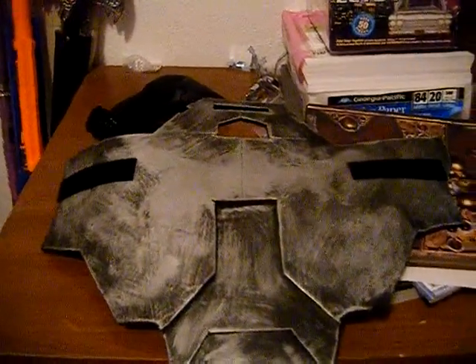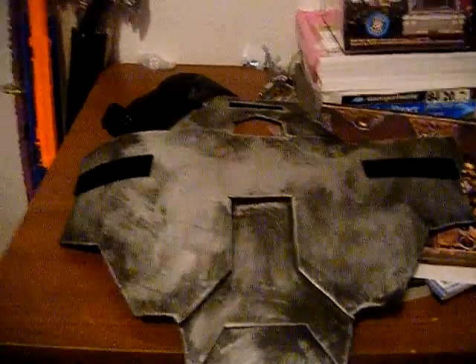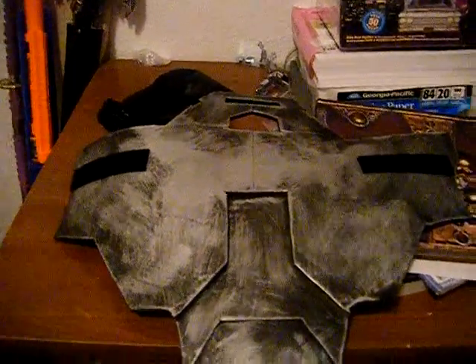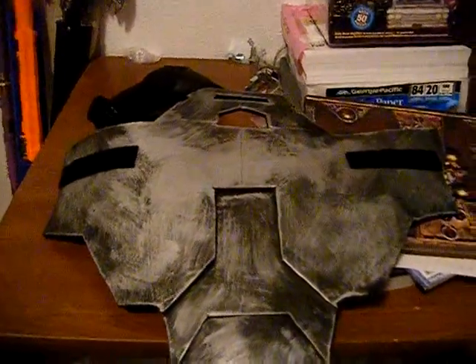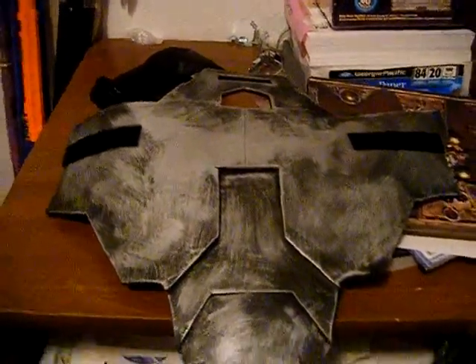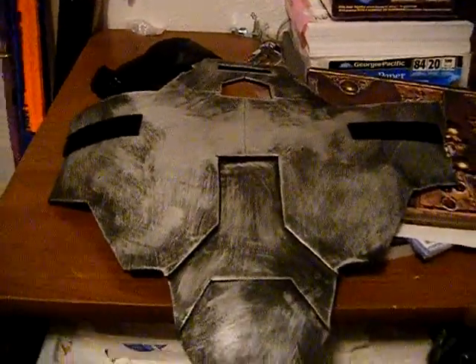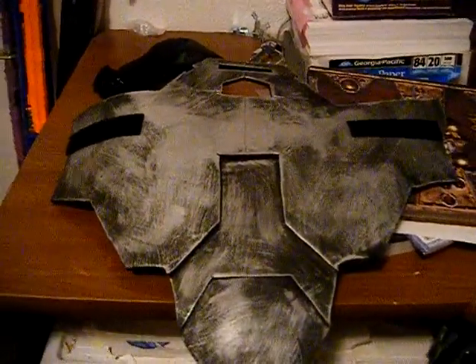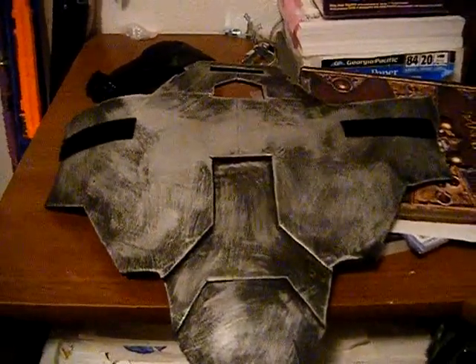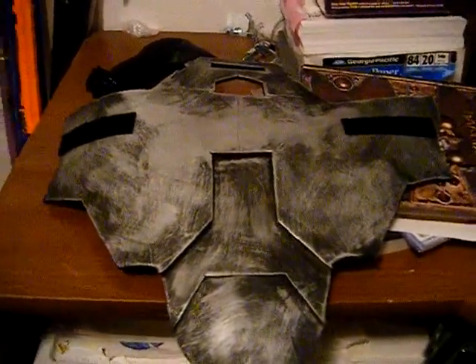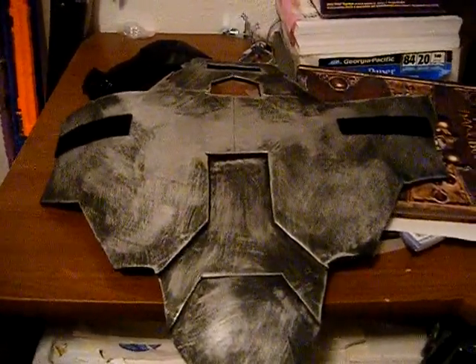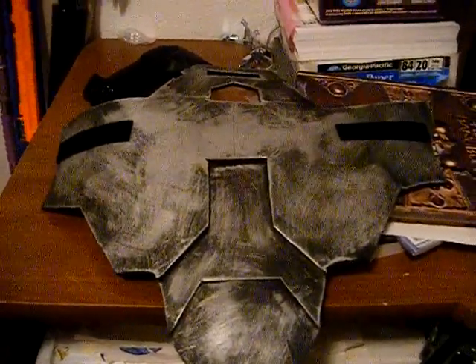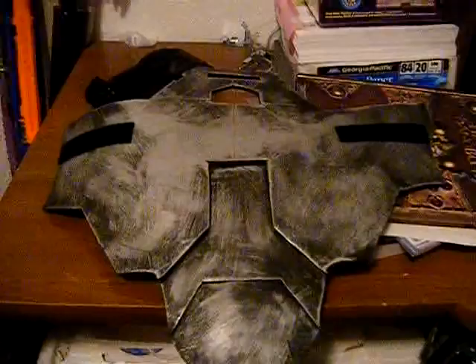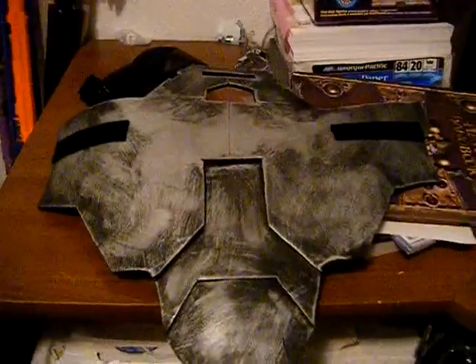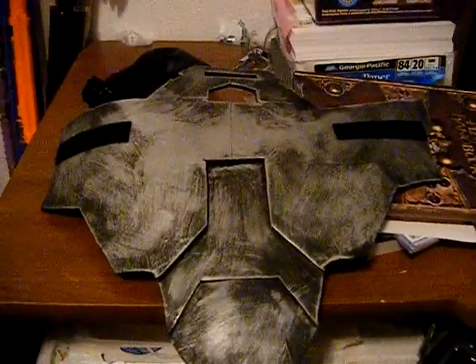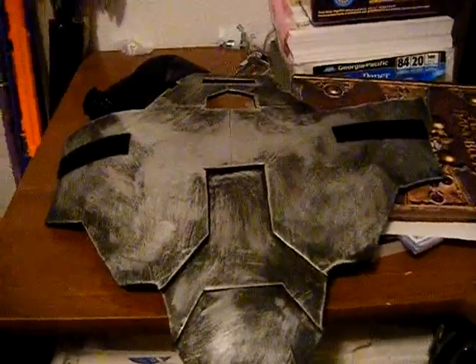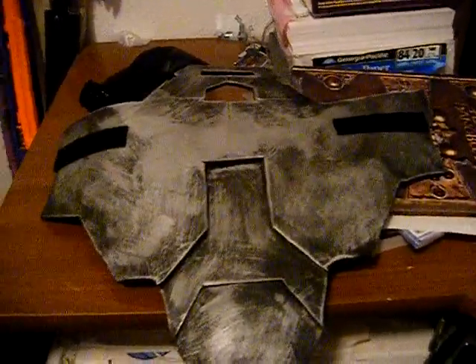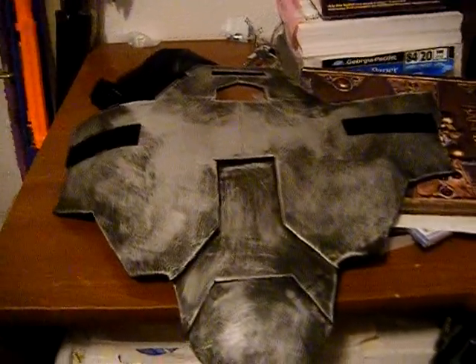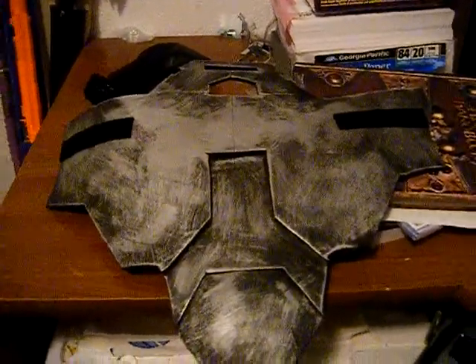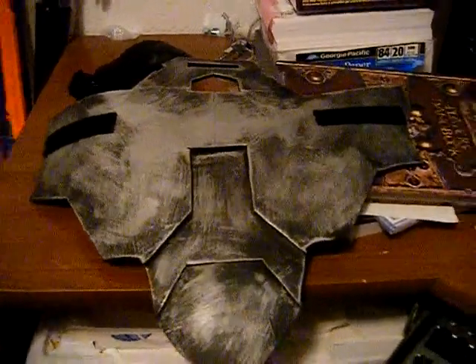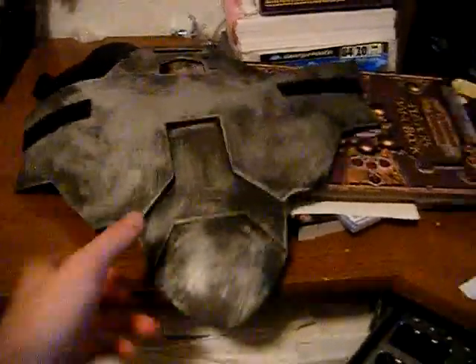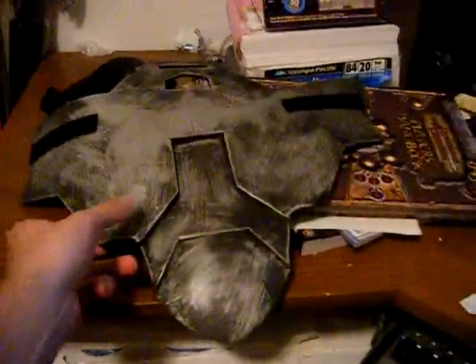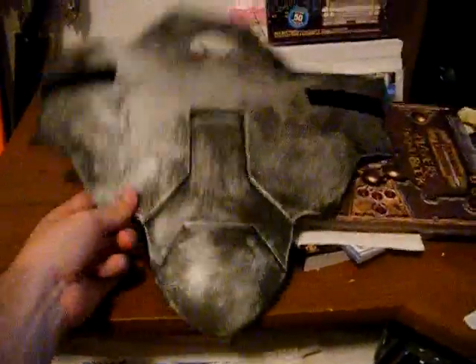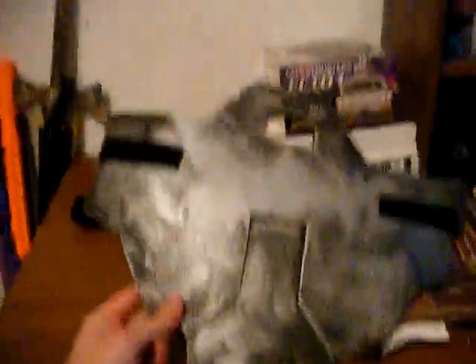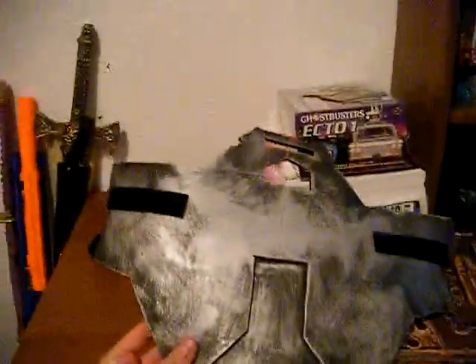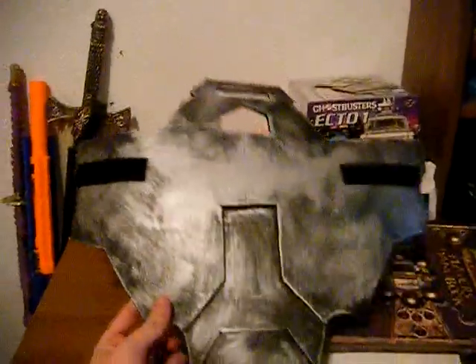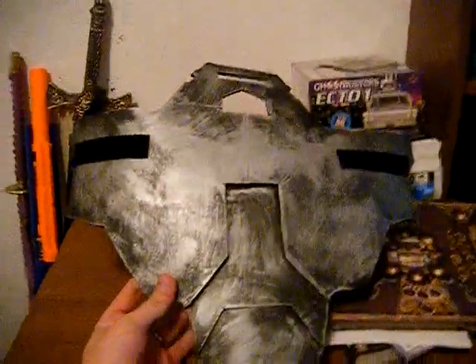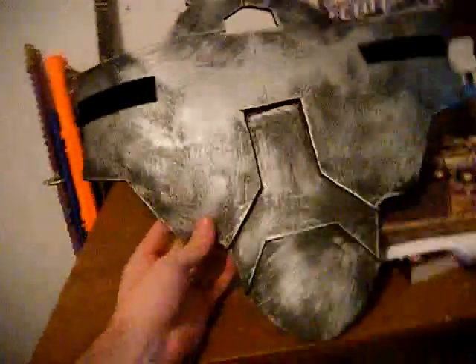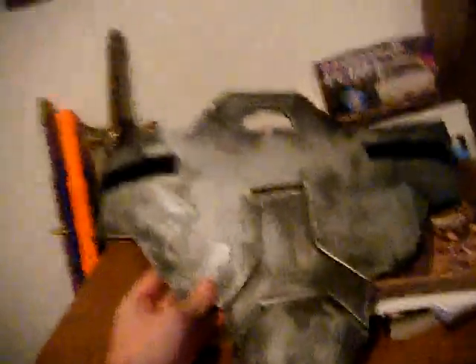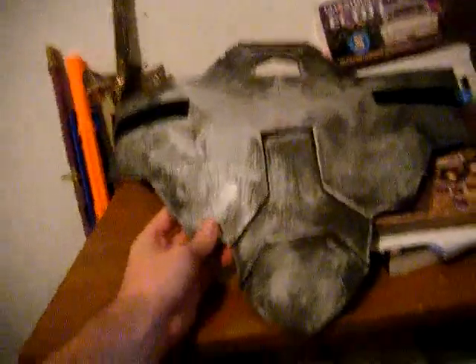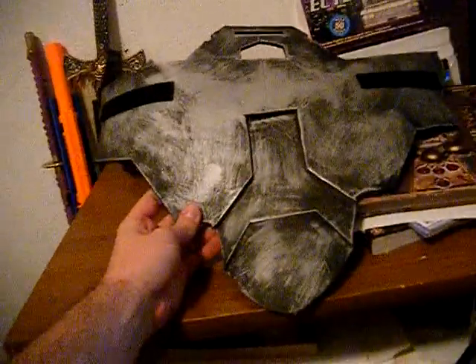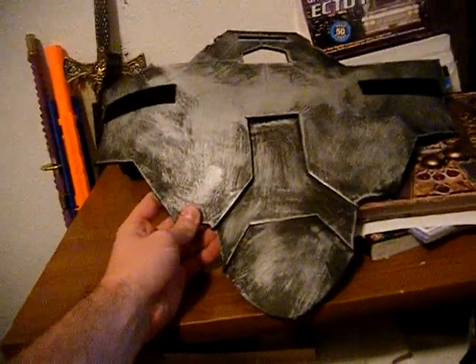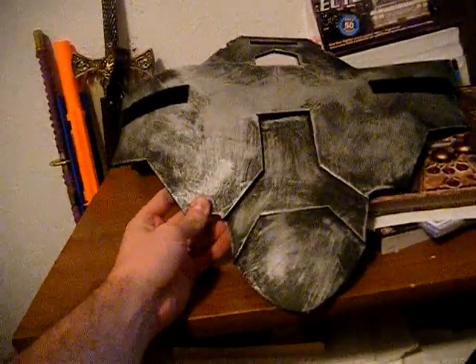Hey everyone, it's John Alexander again for video number two for tonight. This was a request that I do the codpiece next, as somebody was having trouble with it.